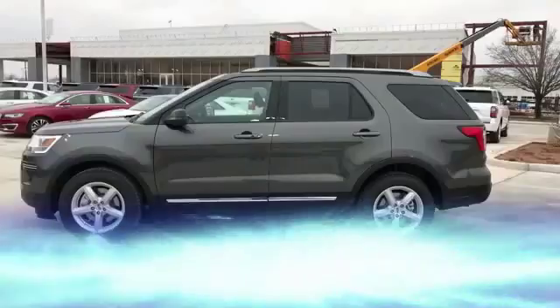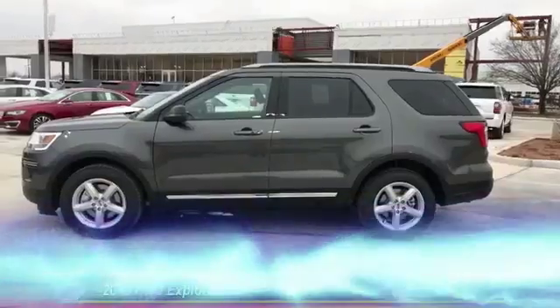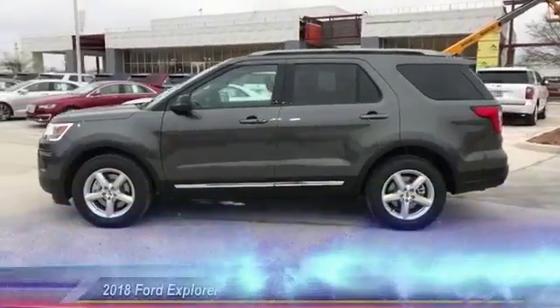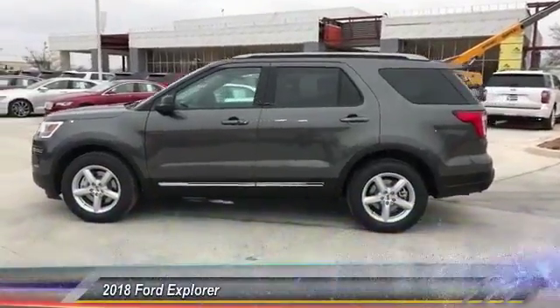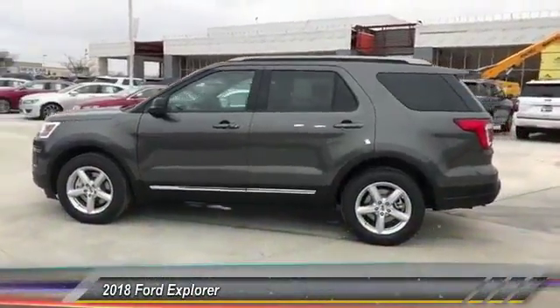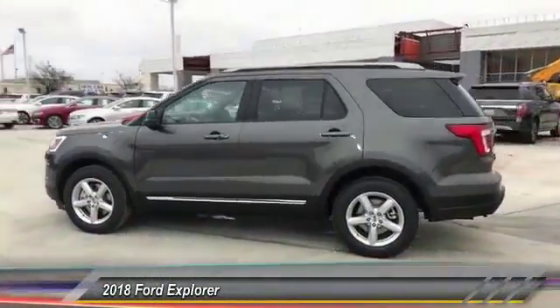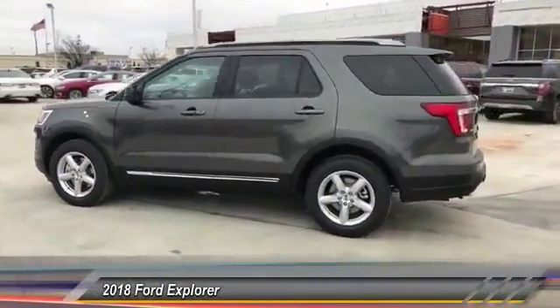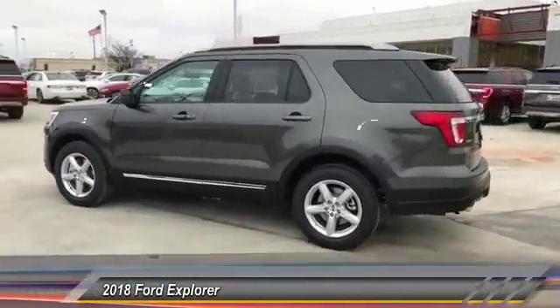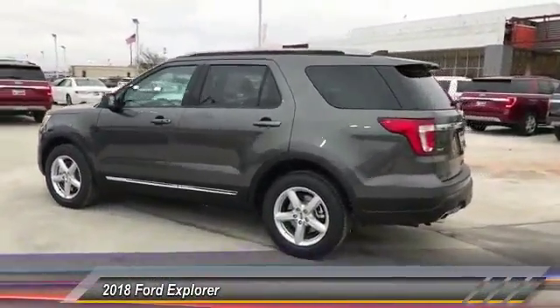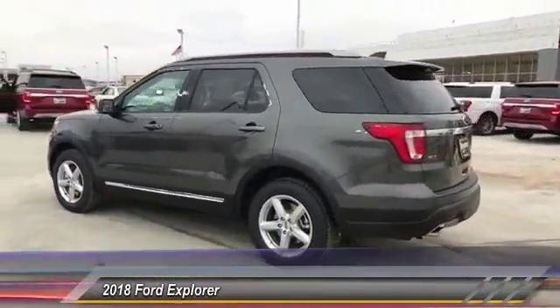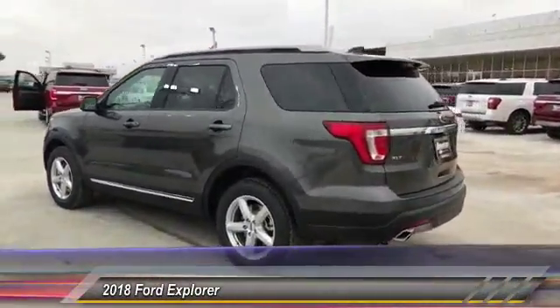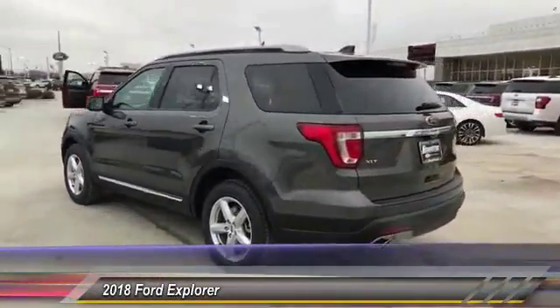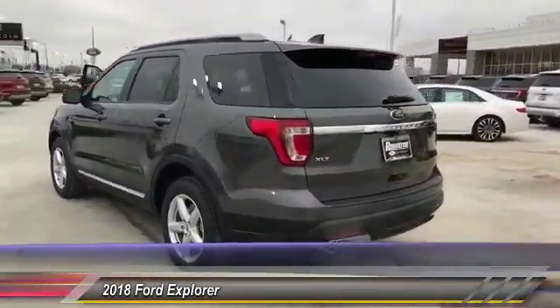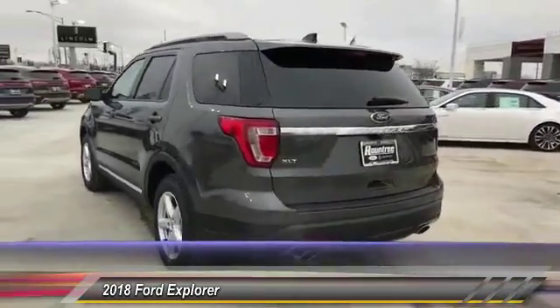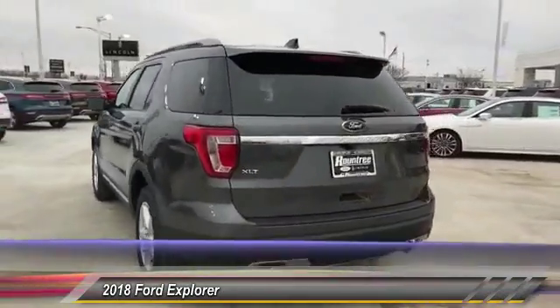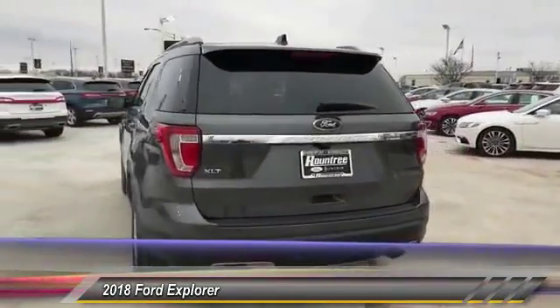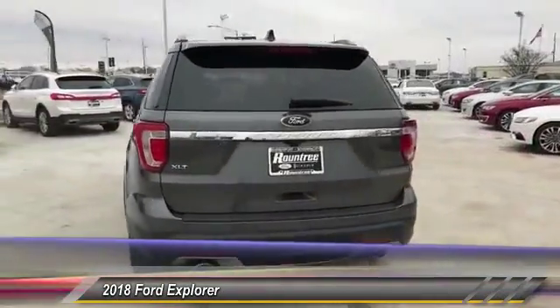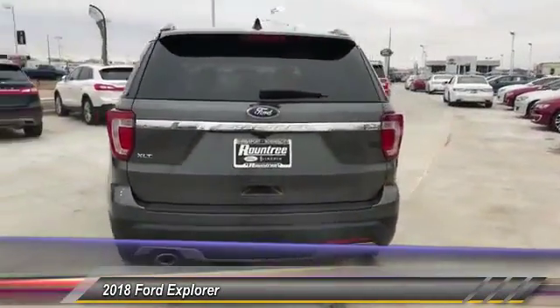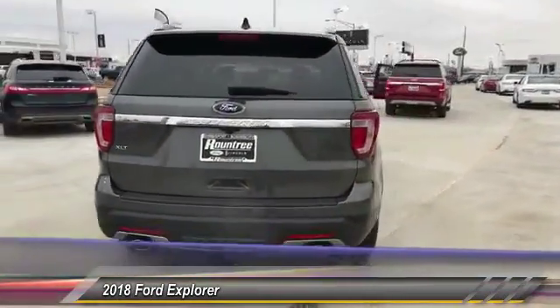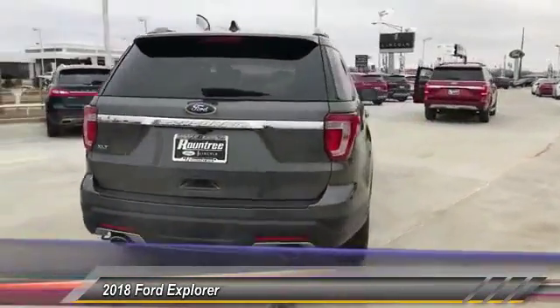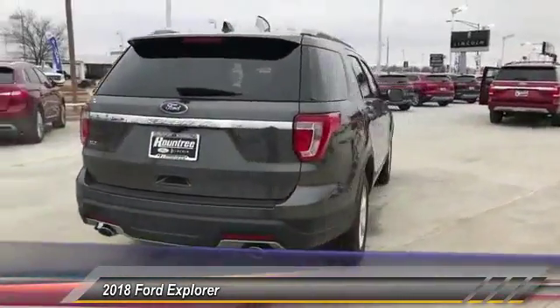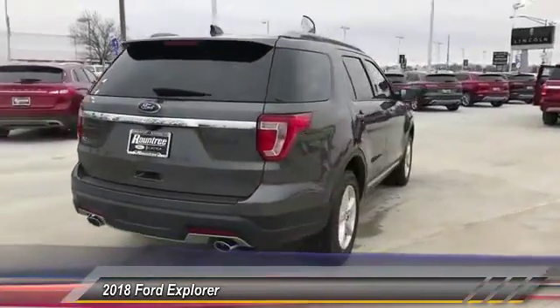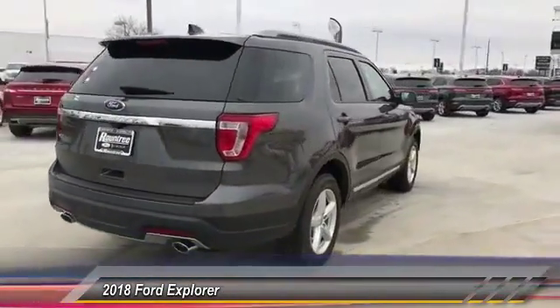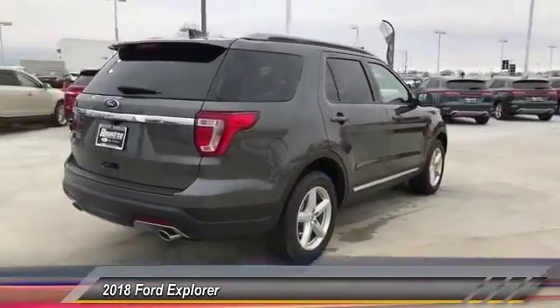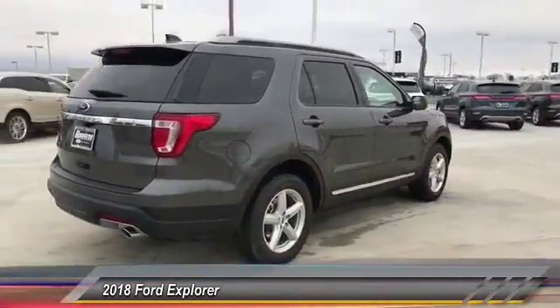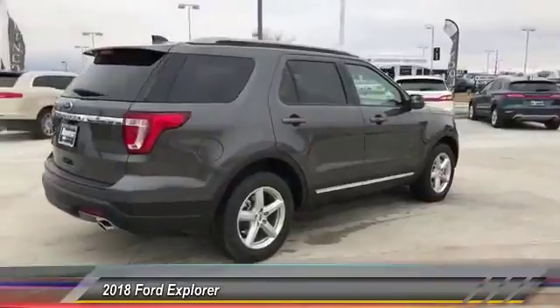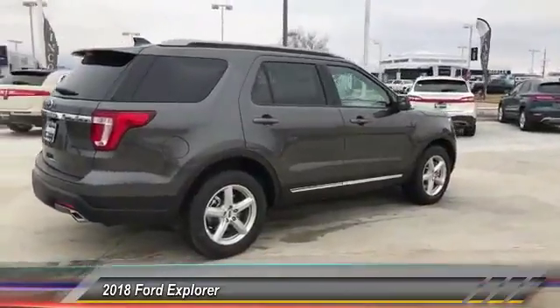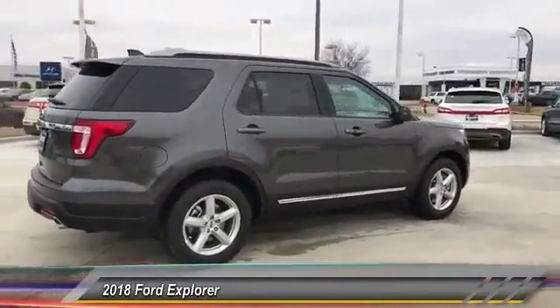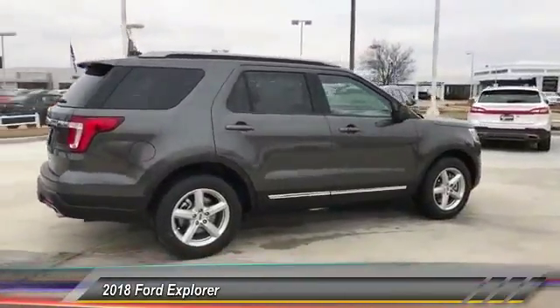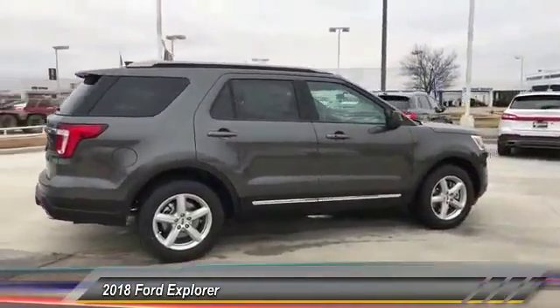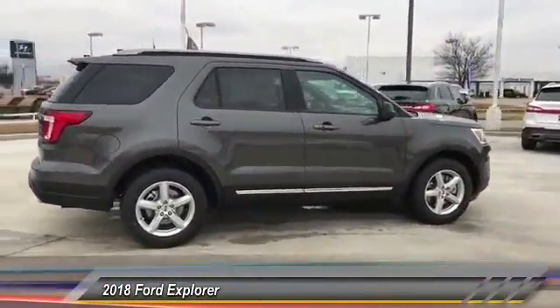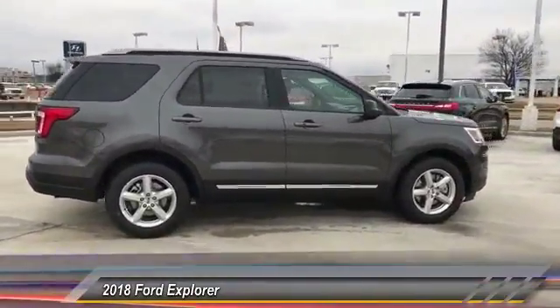The 2018 Explorer. You've got a lot of capabilities to call on in a Ford Explorer. Don't underestimate your choices. And is priced below $40,000. This vehicle has less than 100 miles.